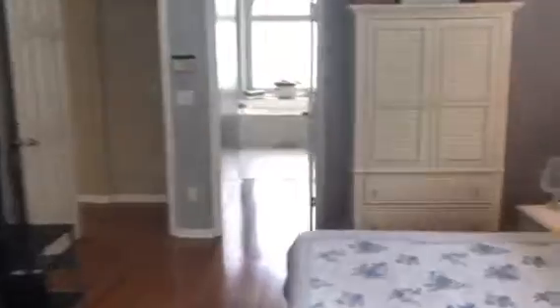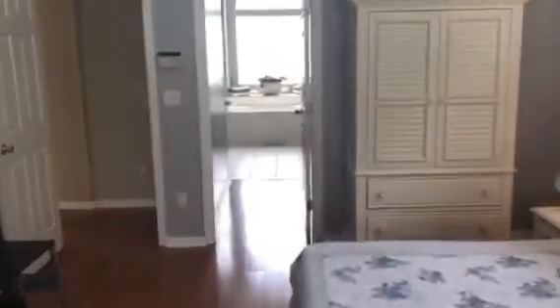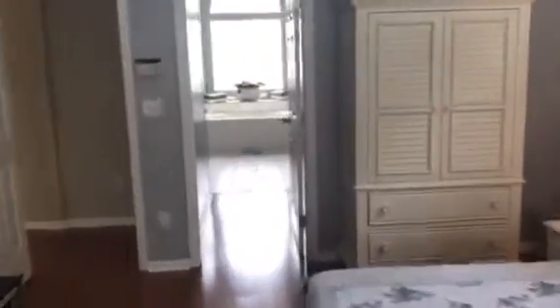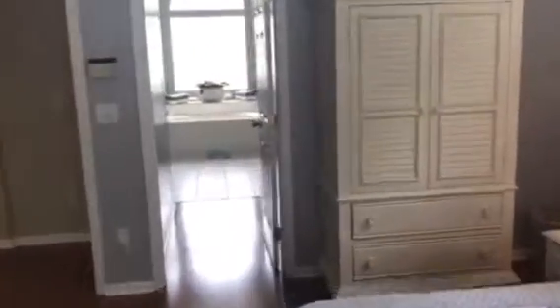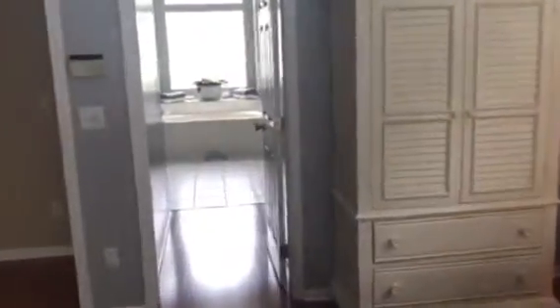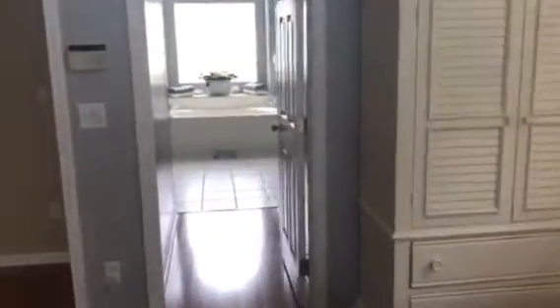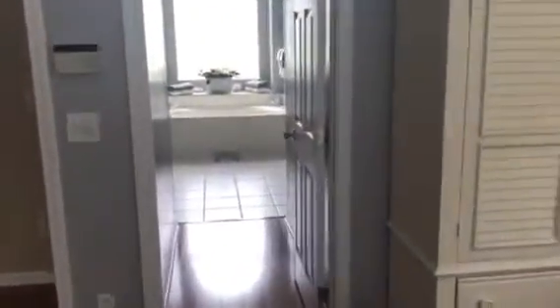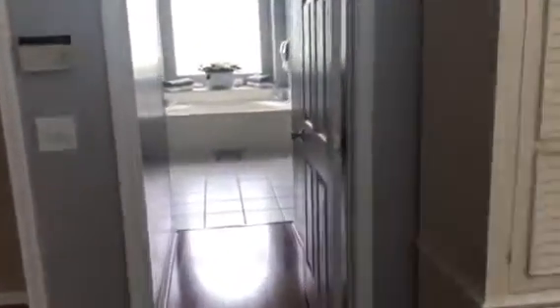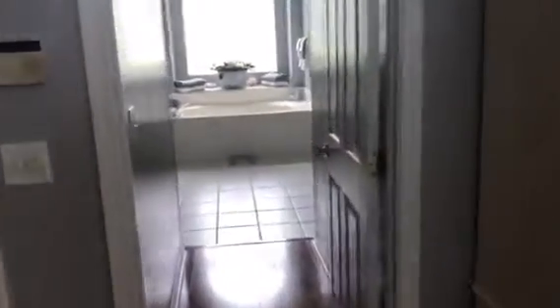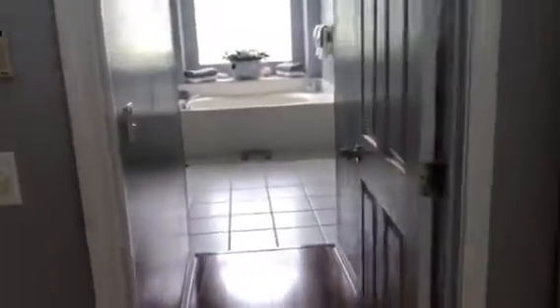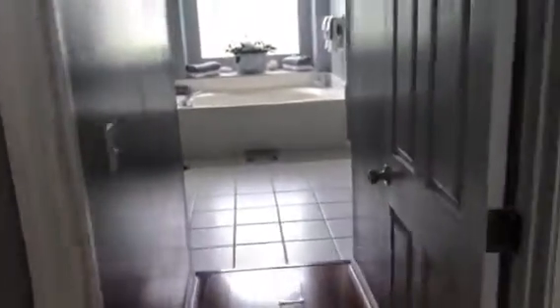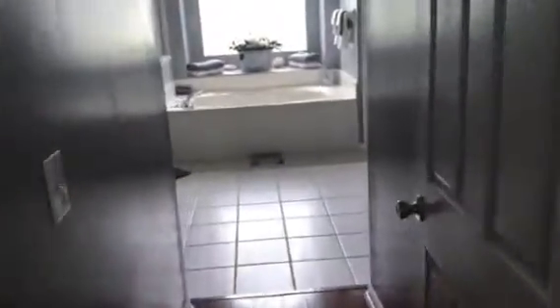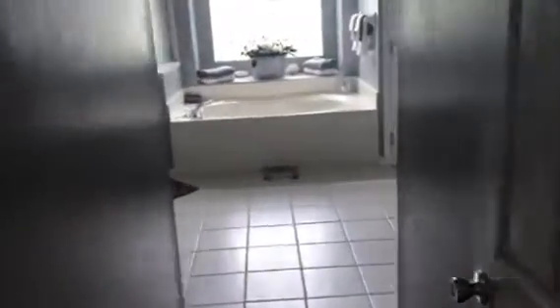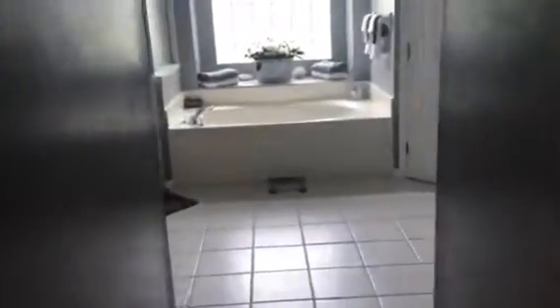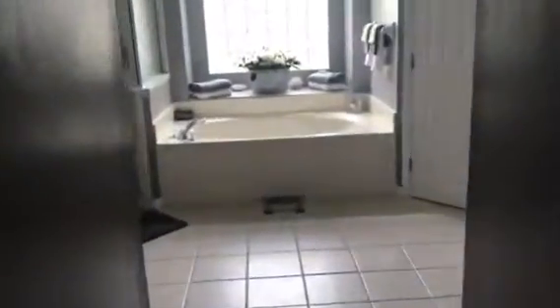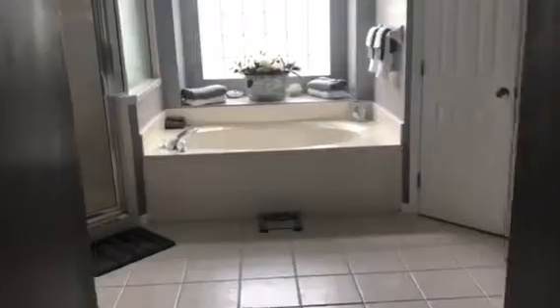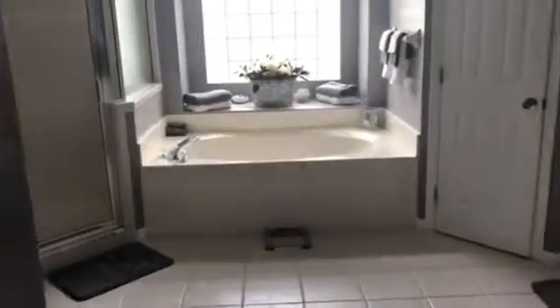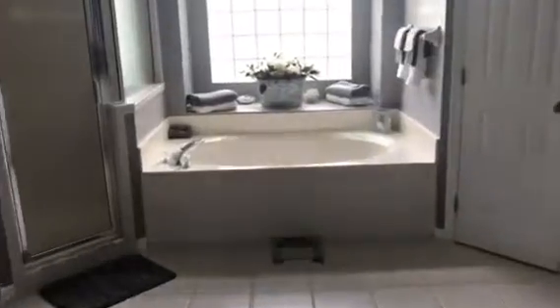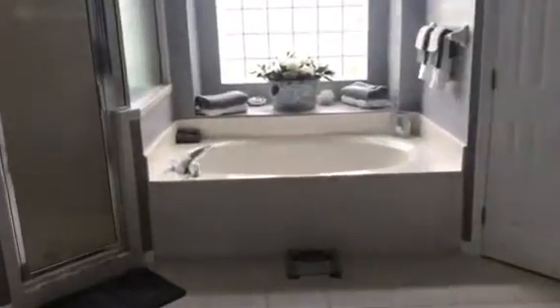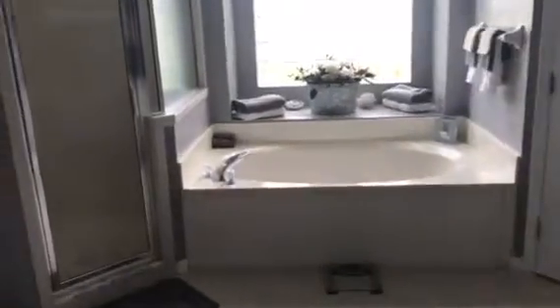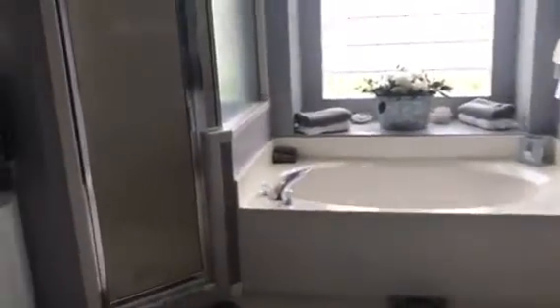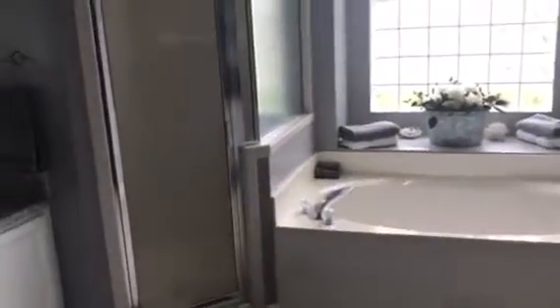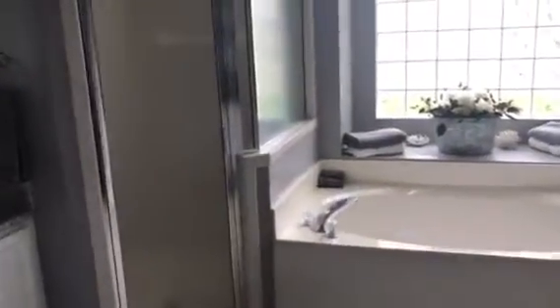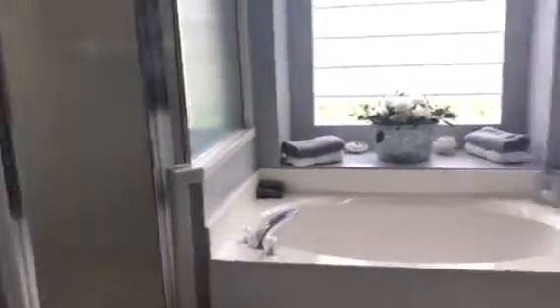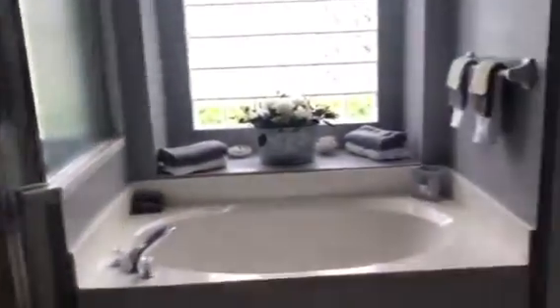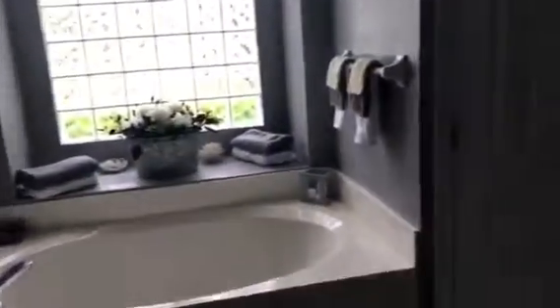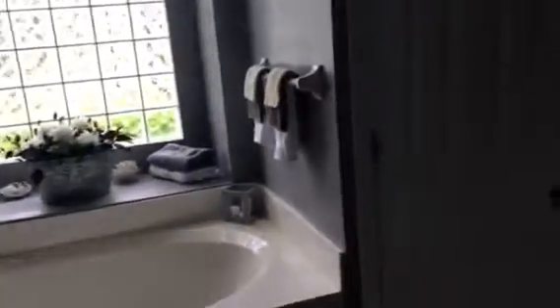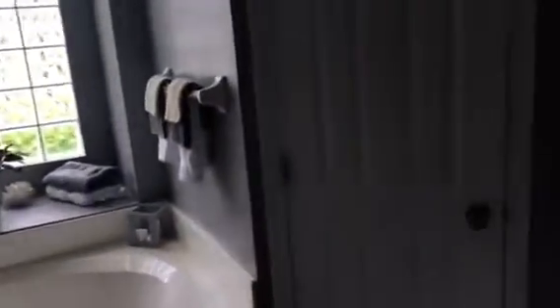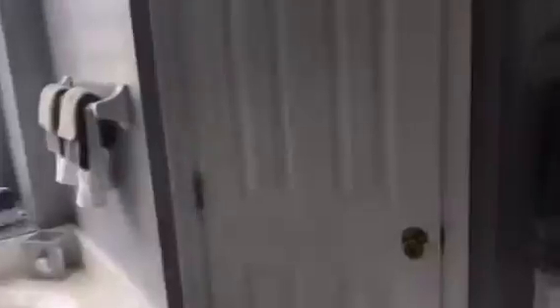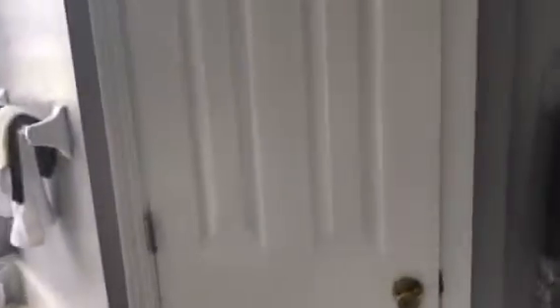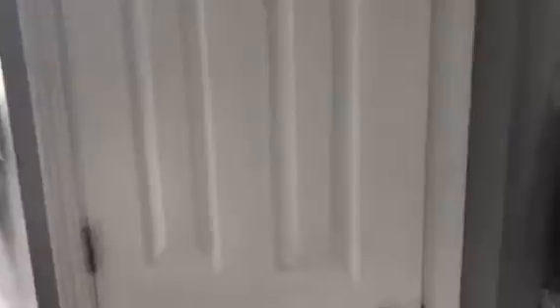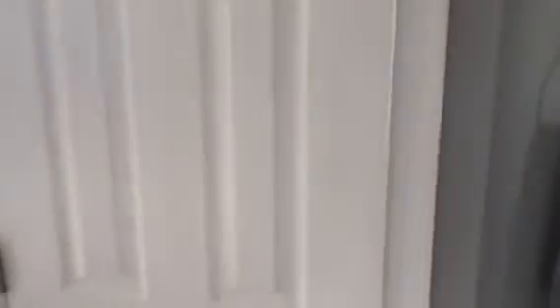Then we'll go inside the master bath — garden style tub, shower, and this is your water closet.